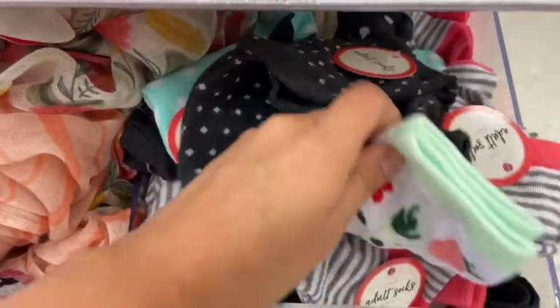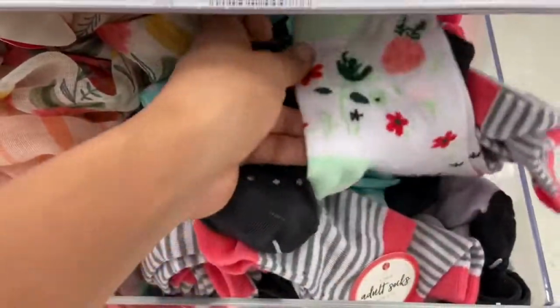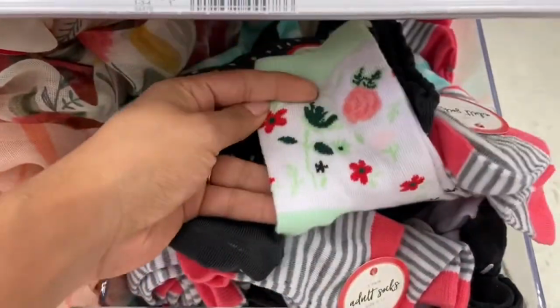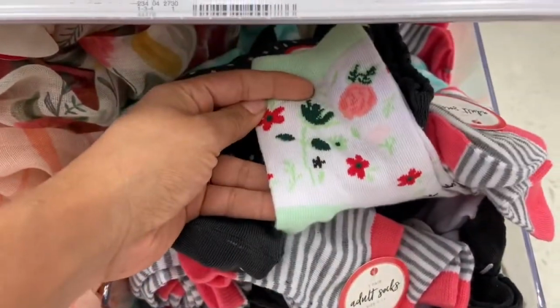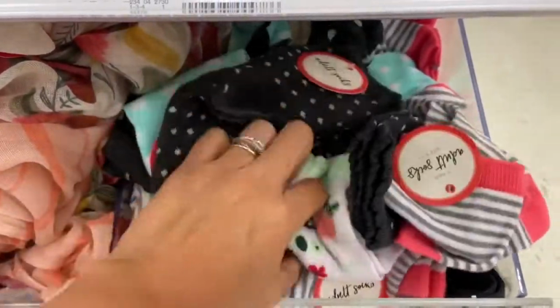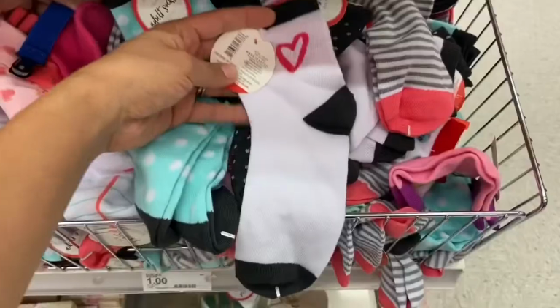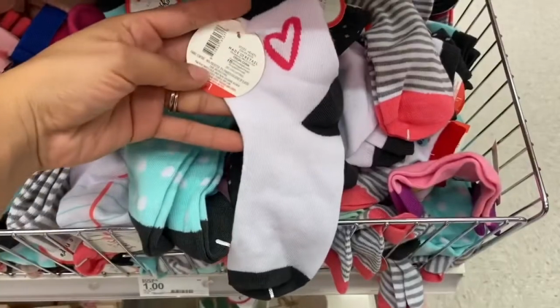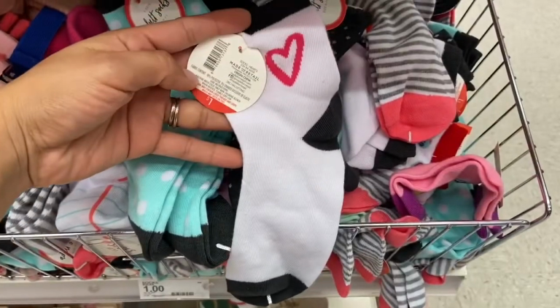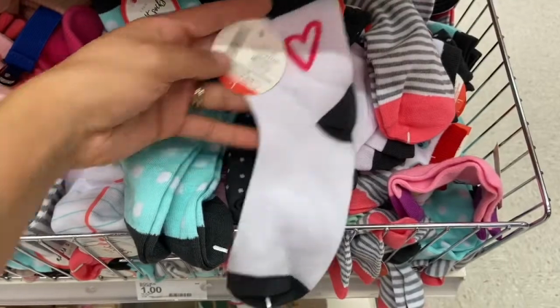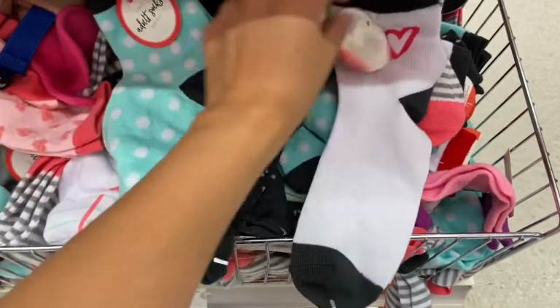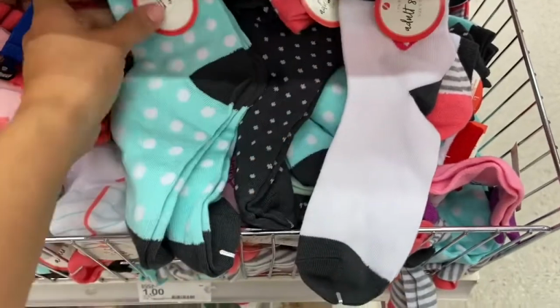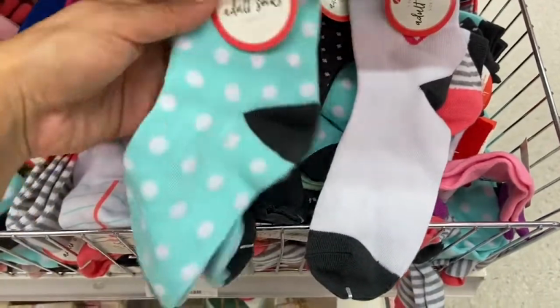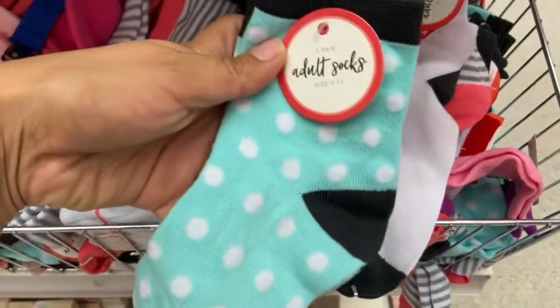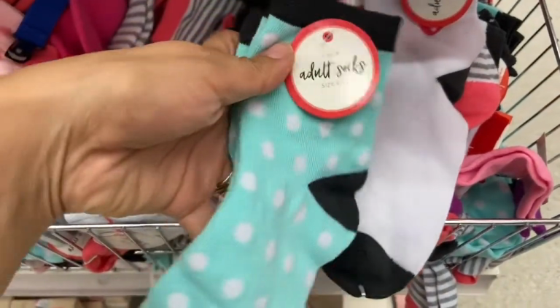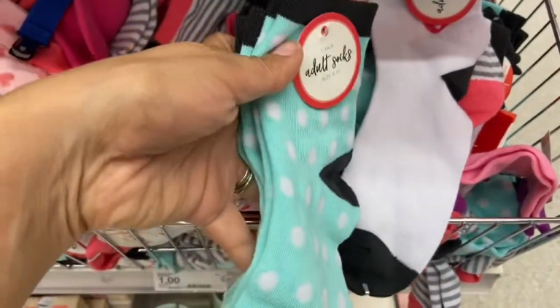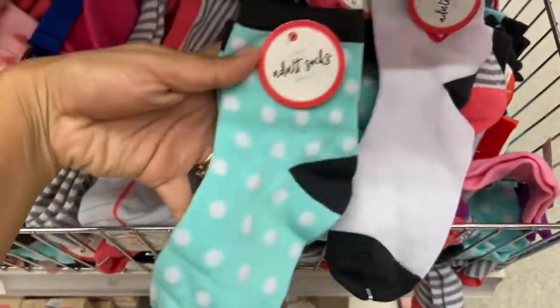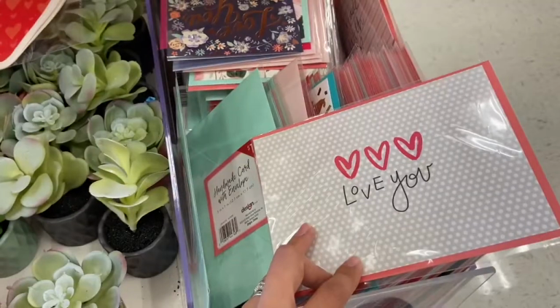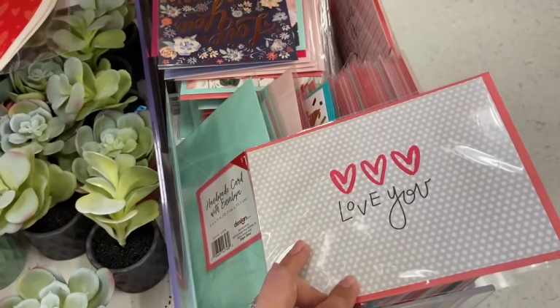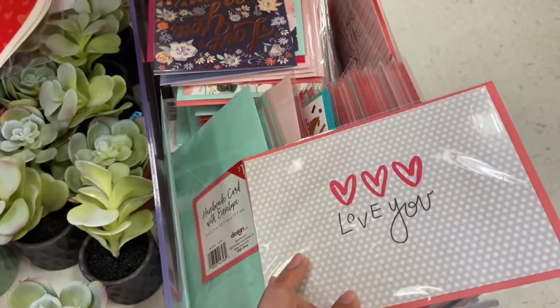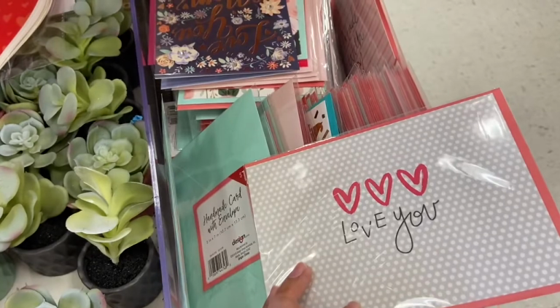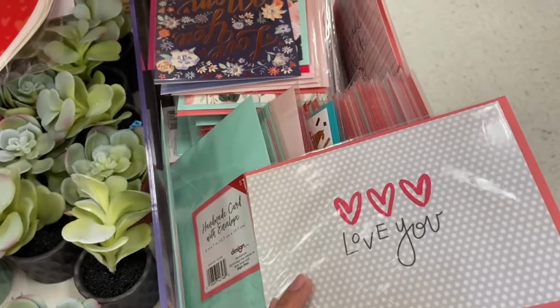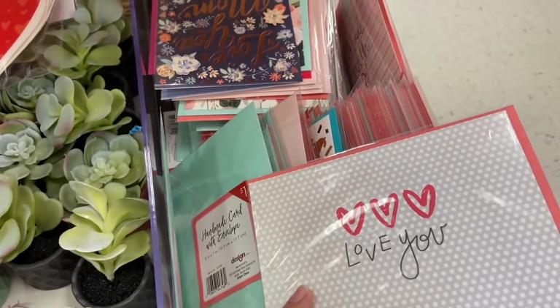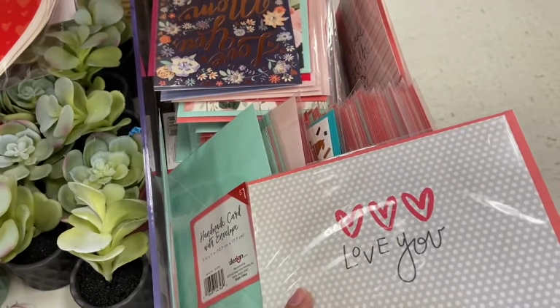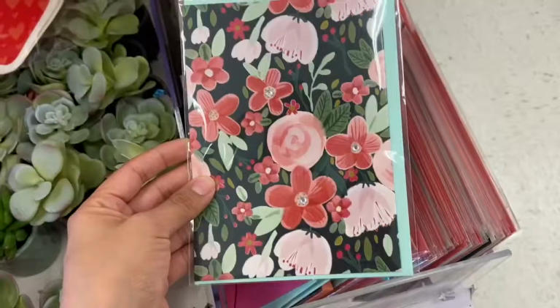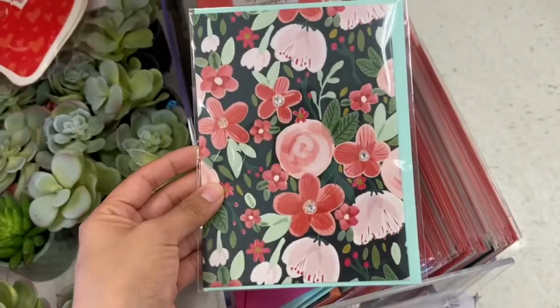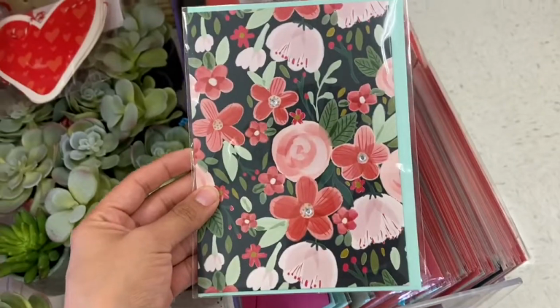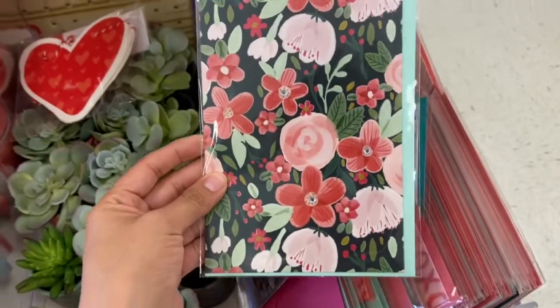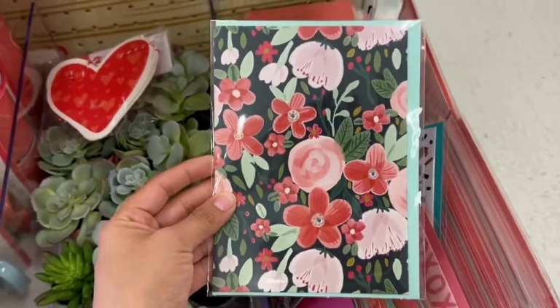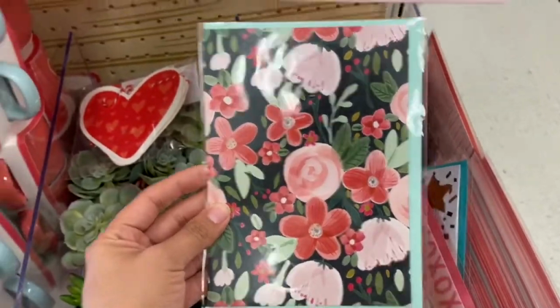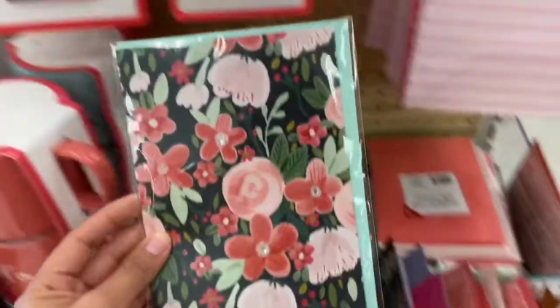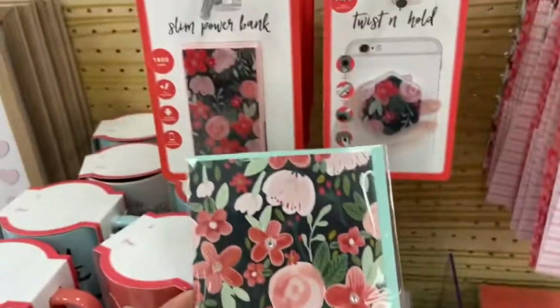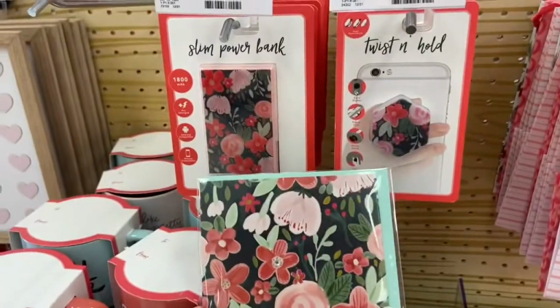Target also has these one-dollar handmade cards for Valentine's — they have some really pretty prints, and this actually matches this set over here.